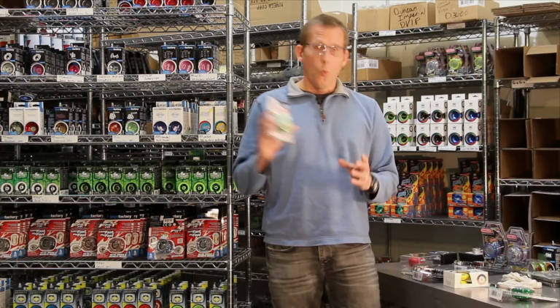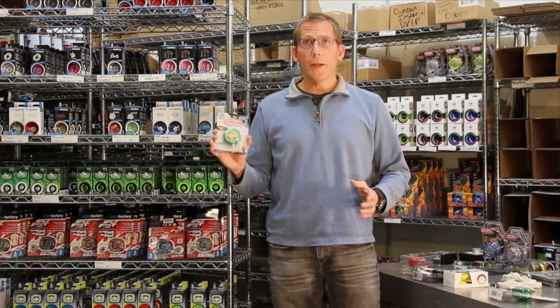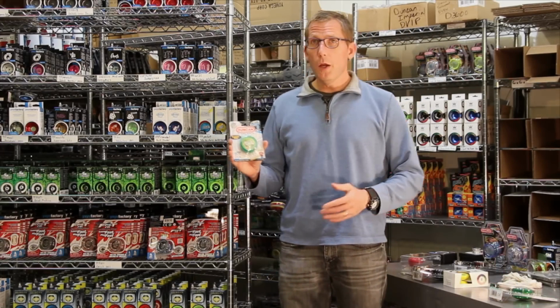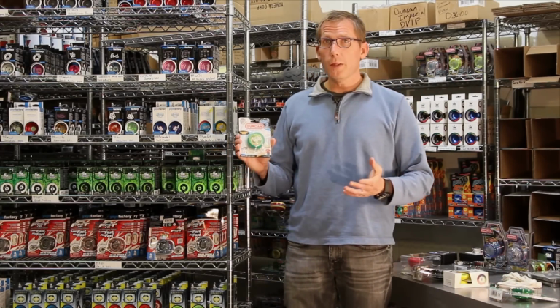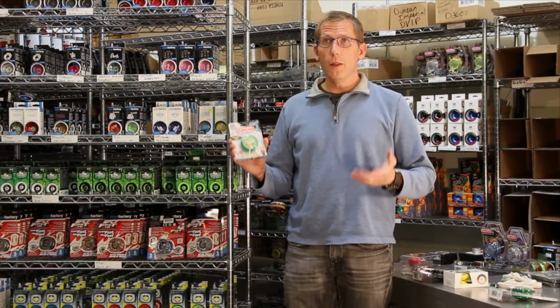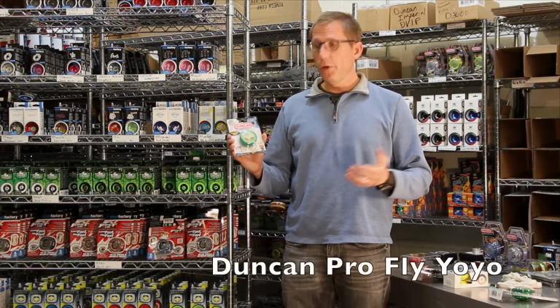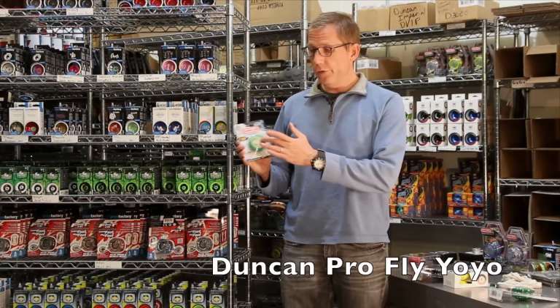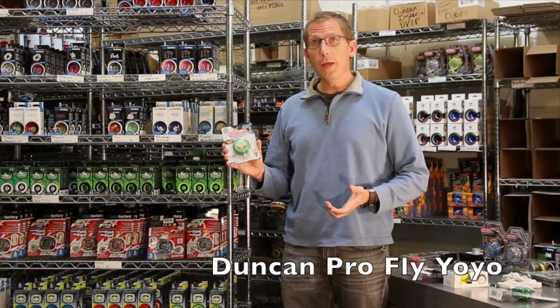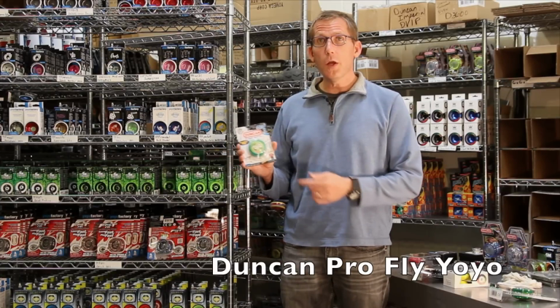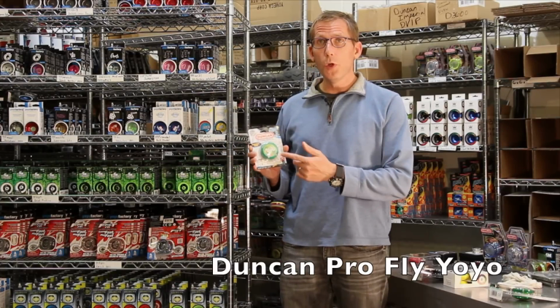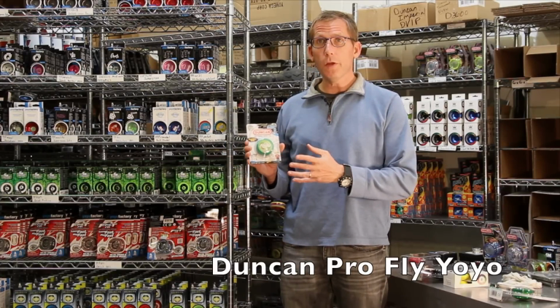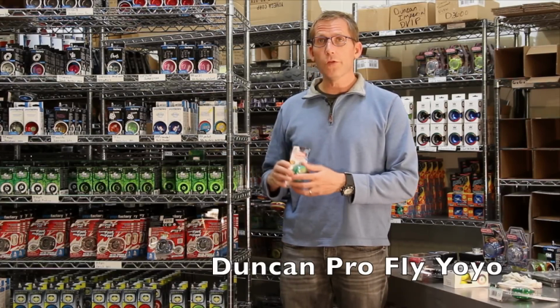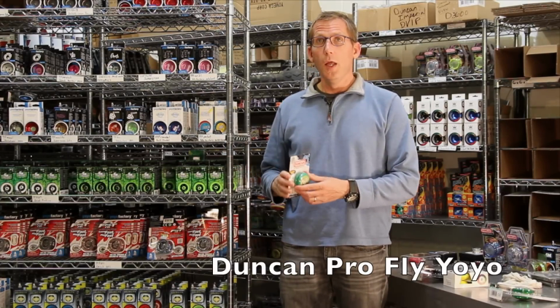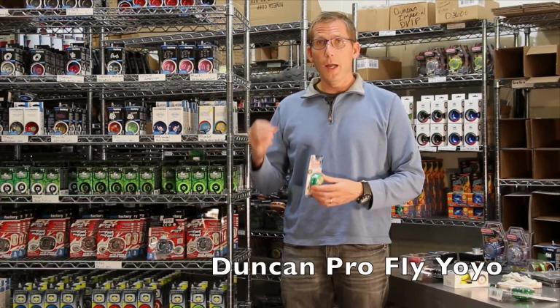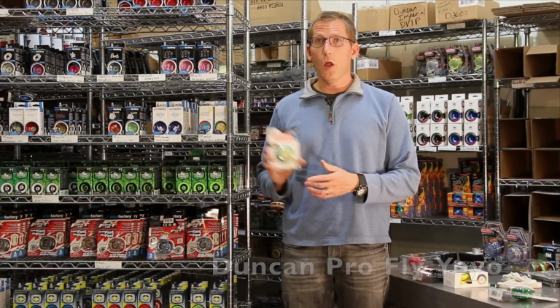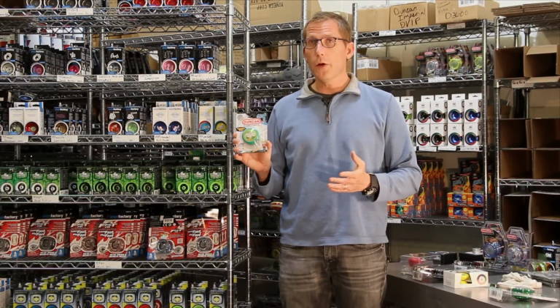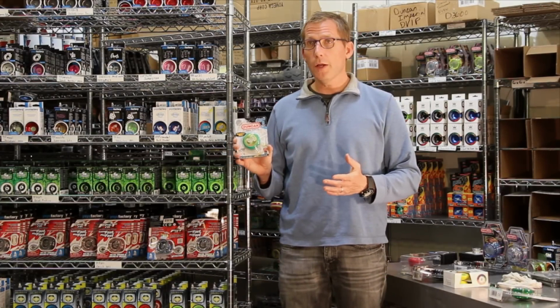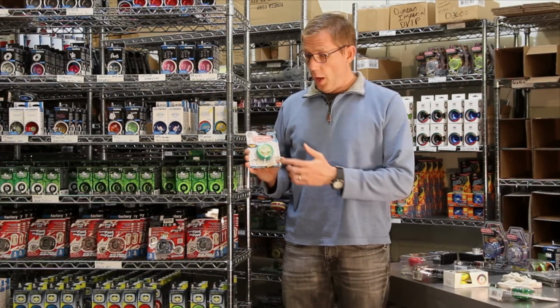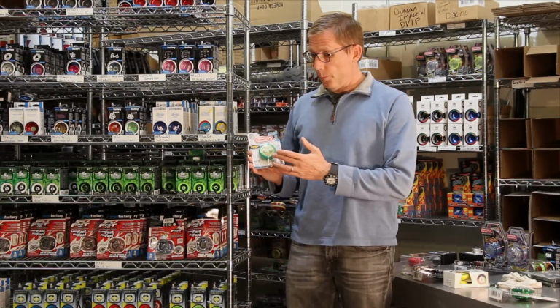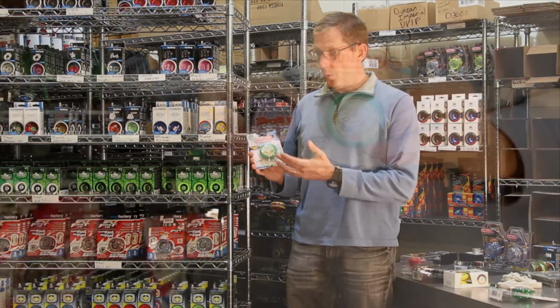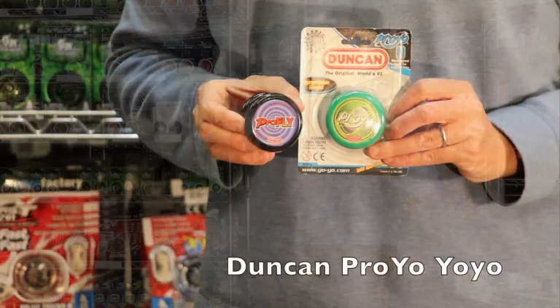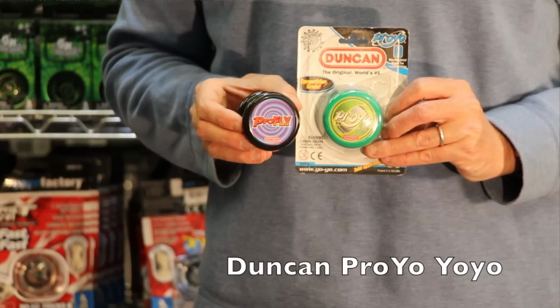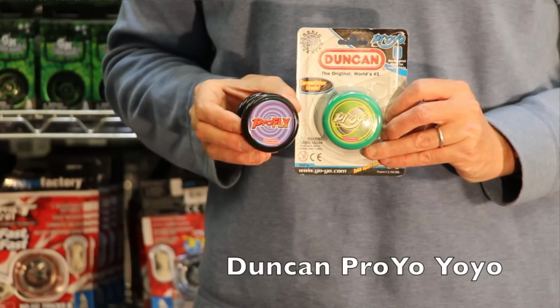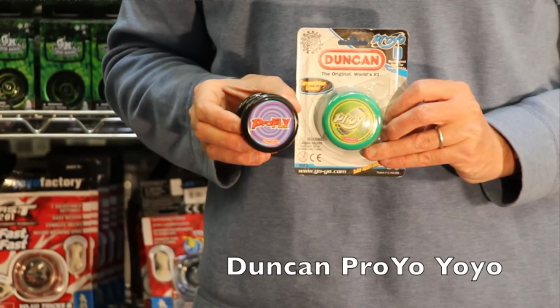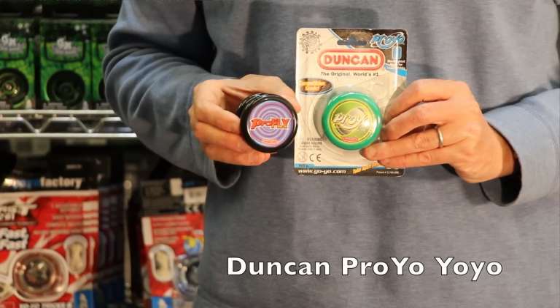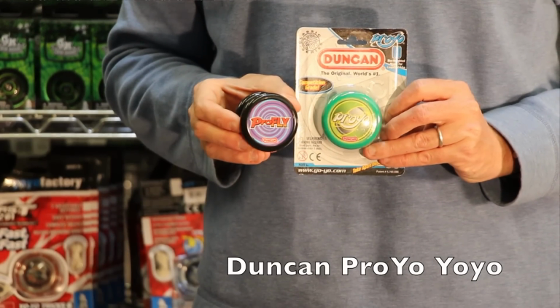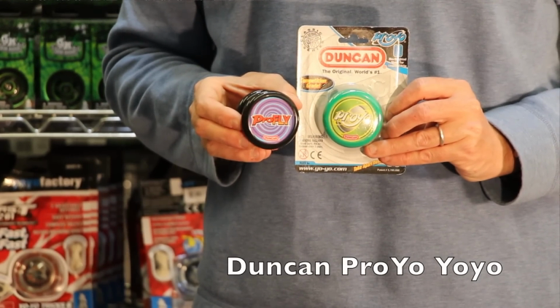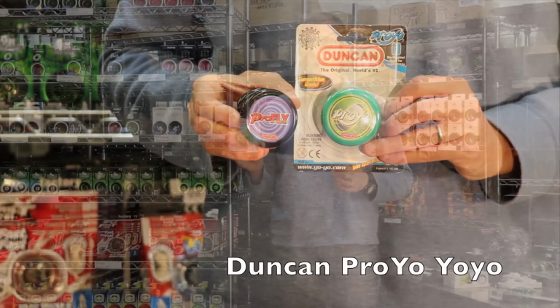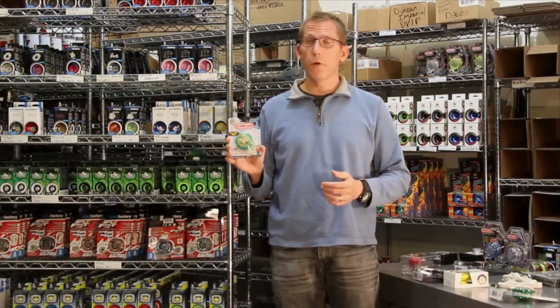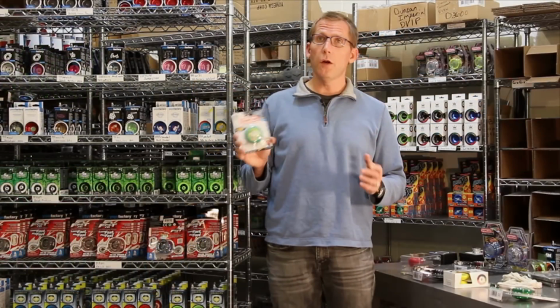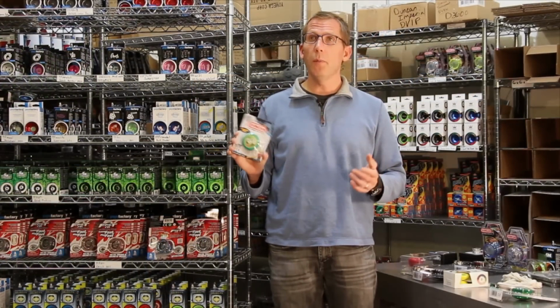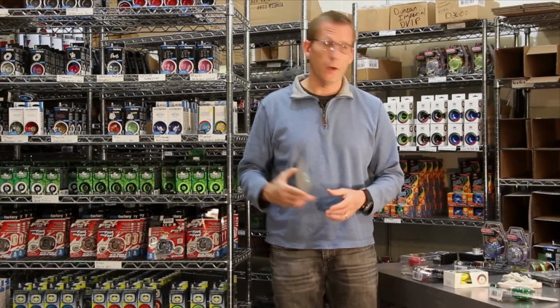We've got regular yoyos like the kind that they've always made. This is a plastic yoyo that has a wooden fixed axle. It does a lot of great tricks. We have a lot of selection in this type of yoyo, and it's a good one for beginner to intermediate players.